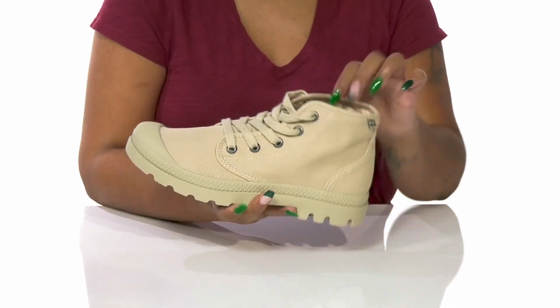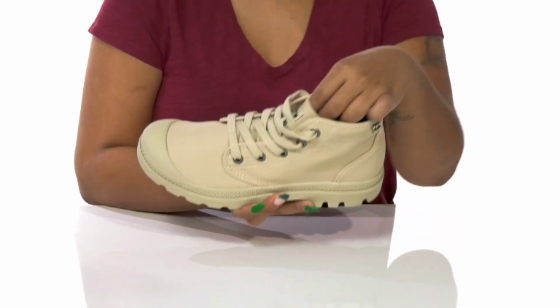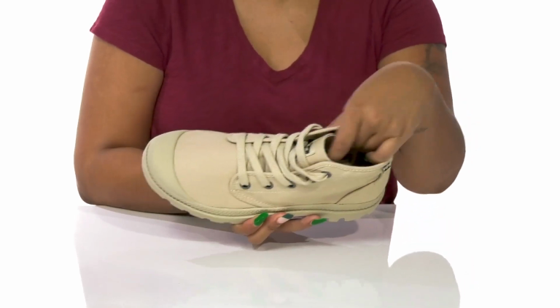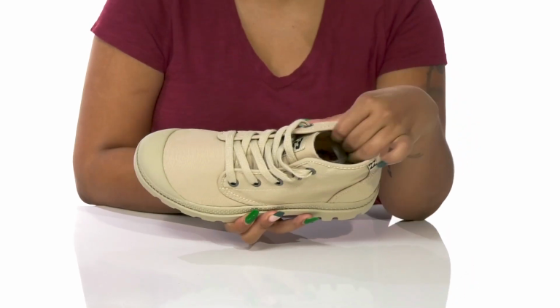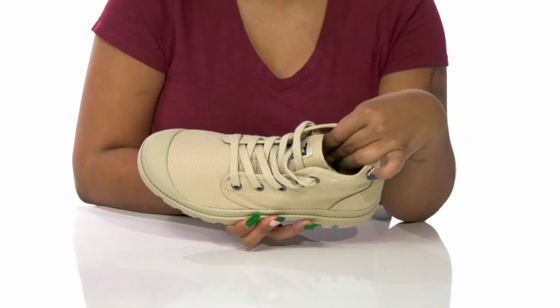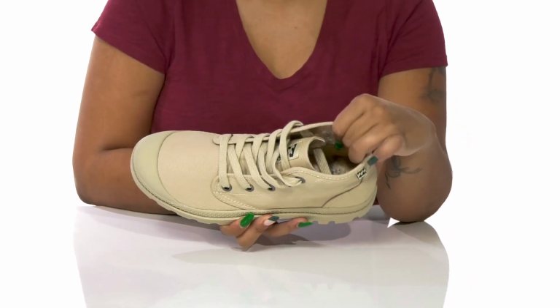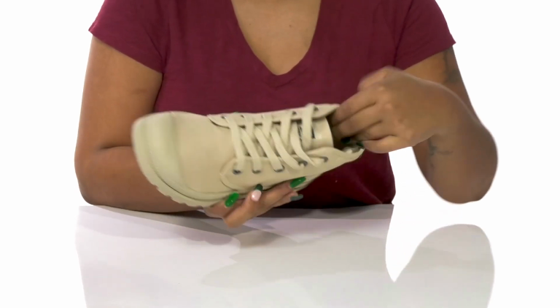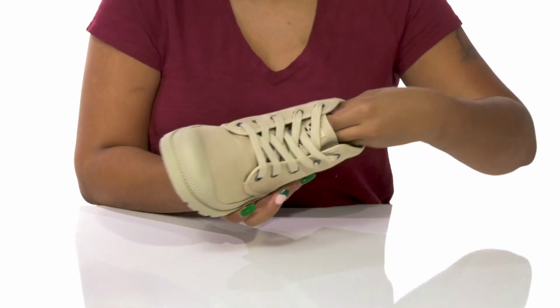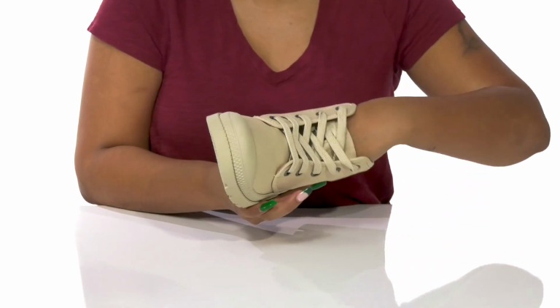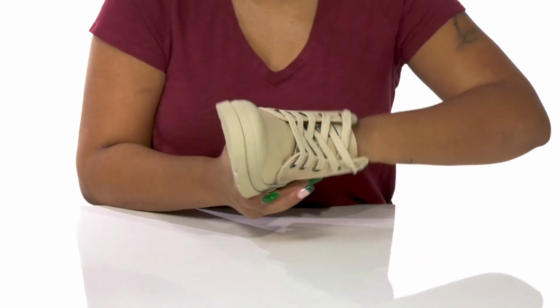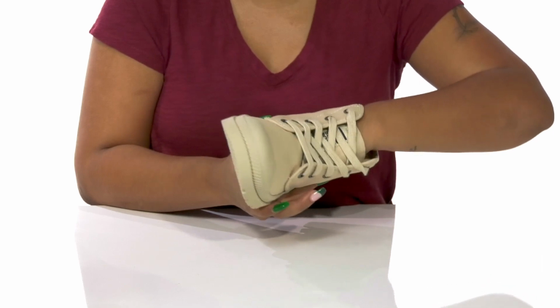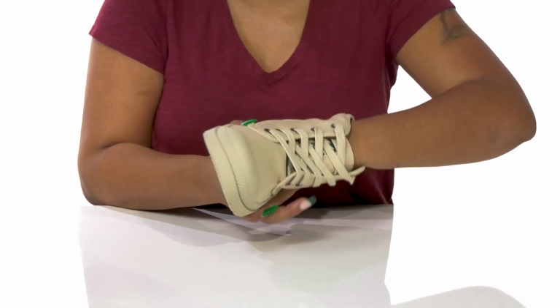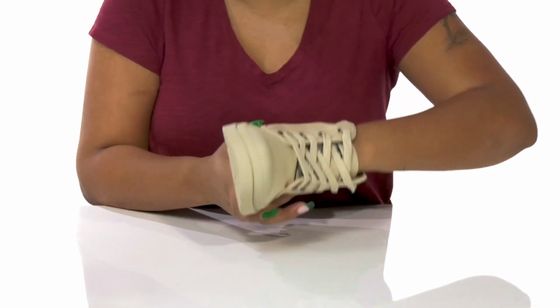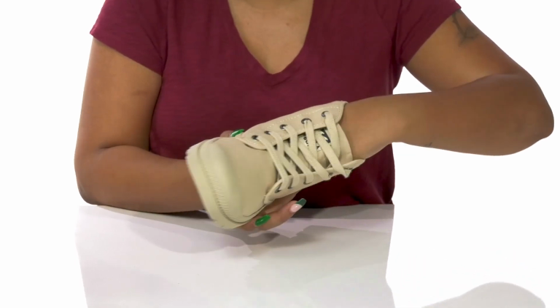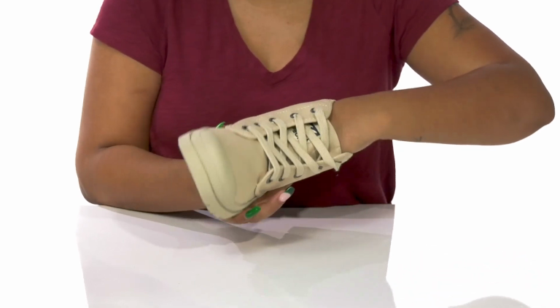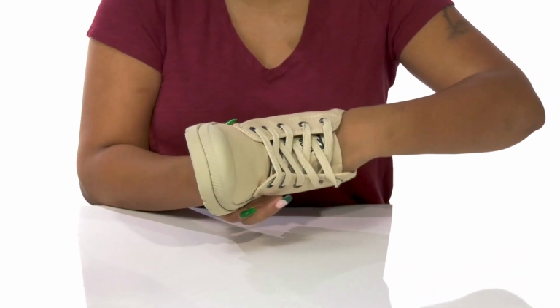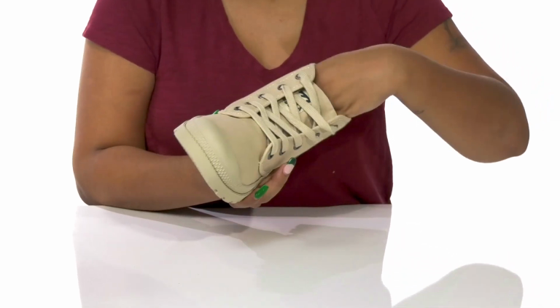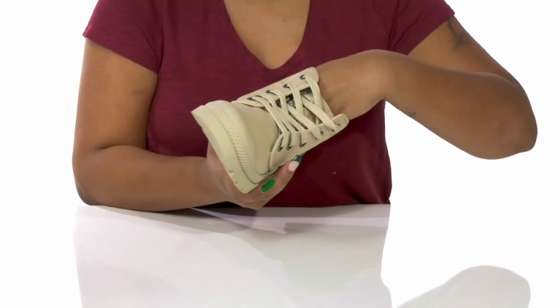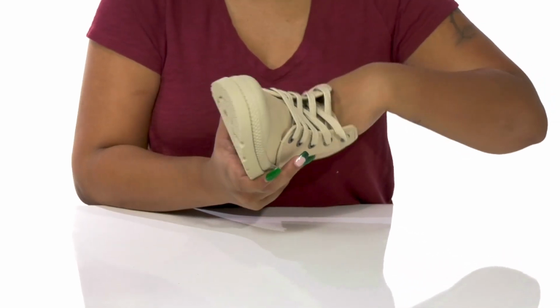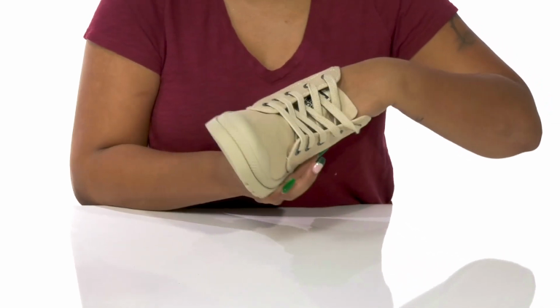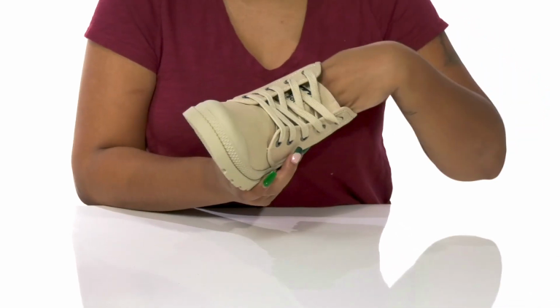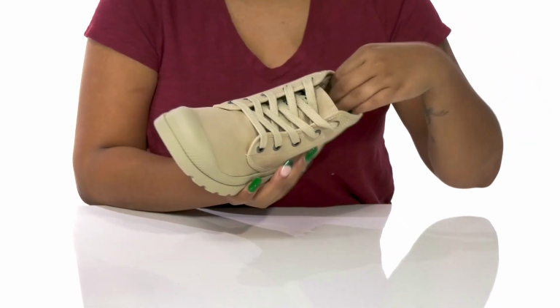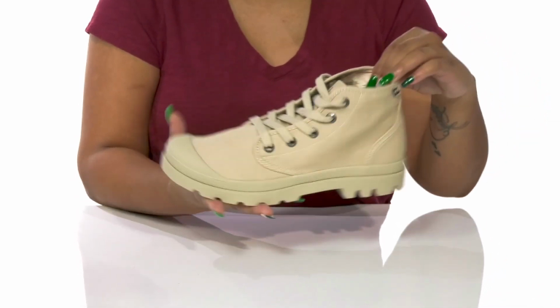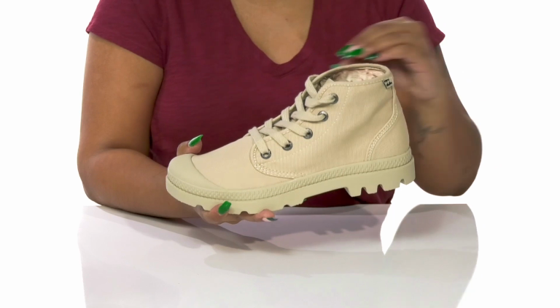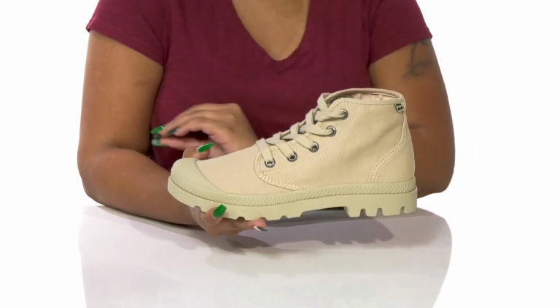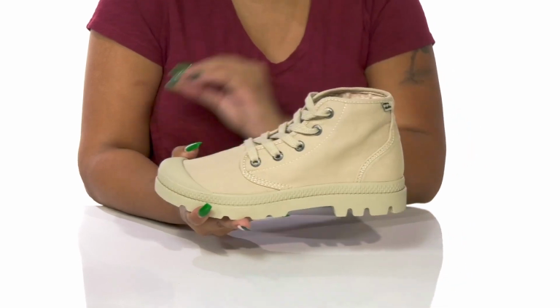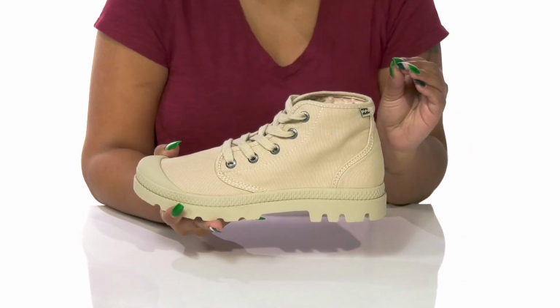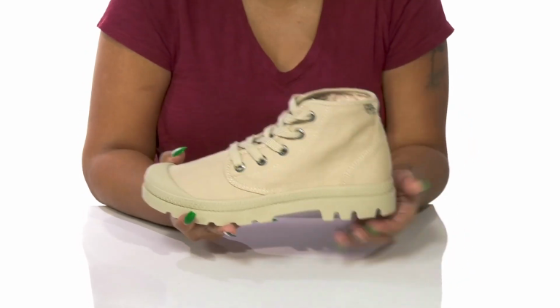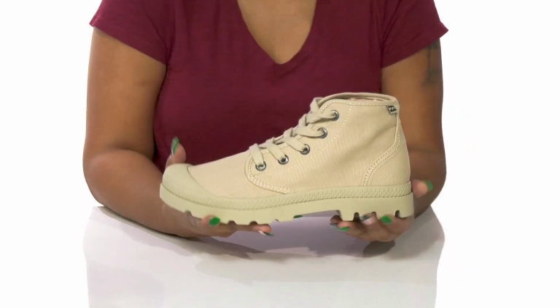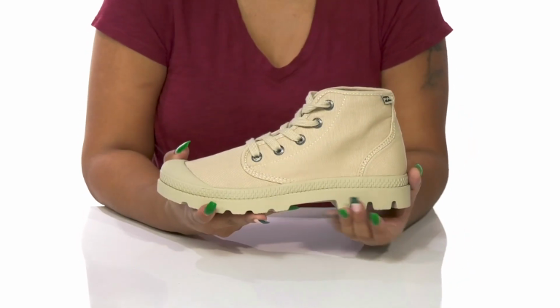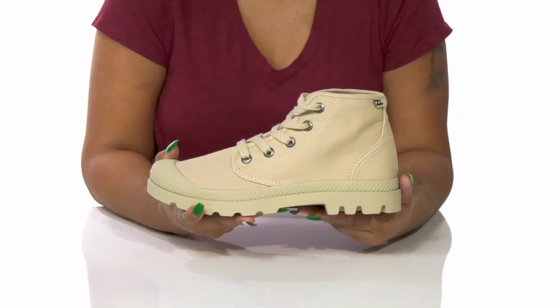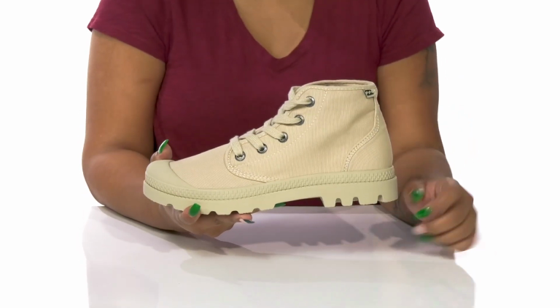Inside is a super soft and breathable textile lining with an insole that has a generous amount of cushioning, giving you a pillowing foam-like feel underfoot to keep you comfortable all day long.